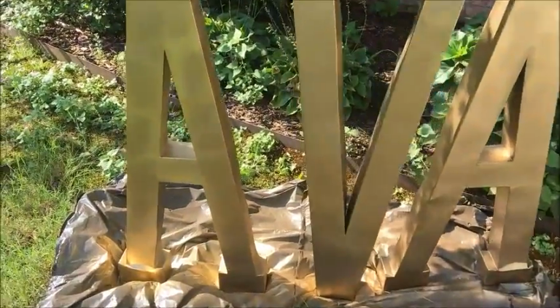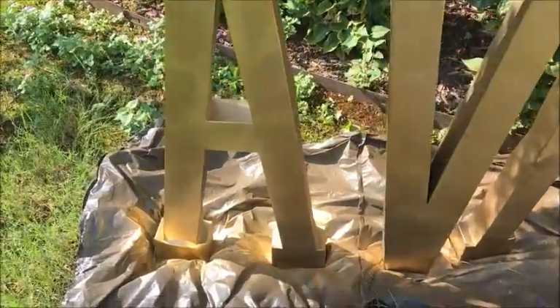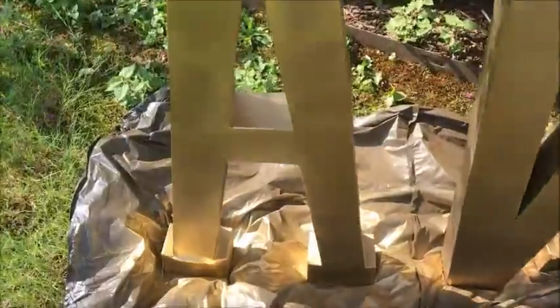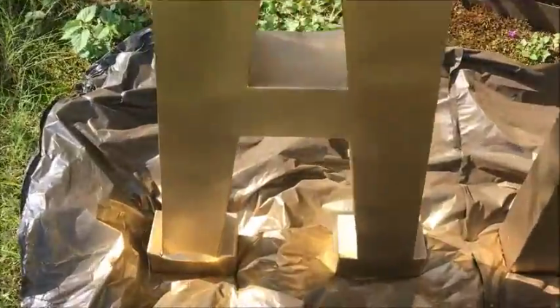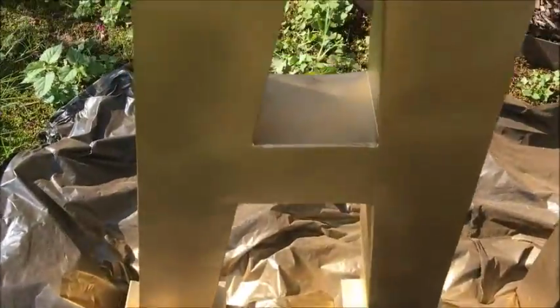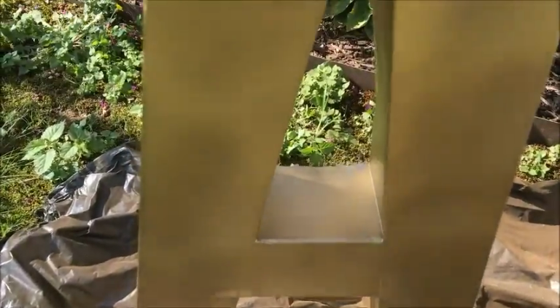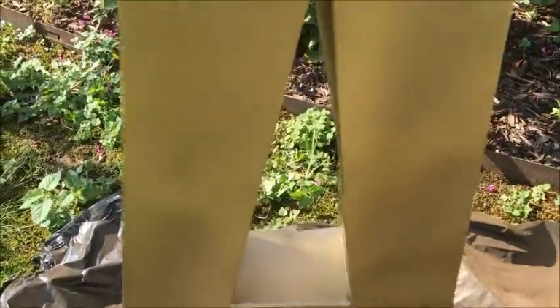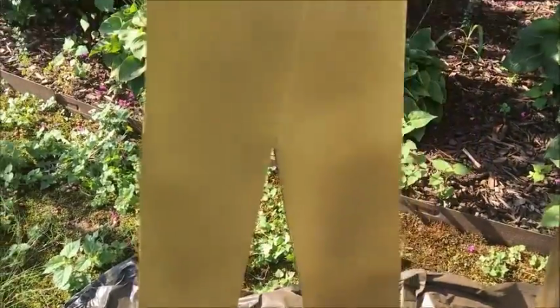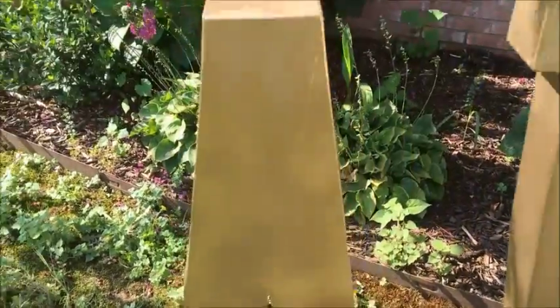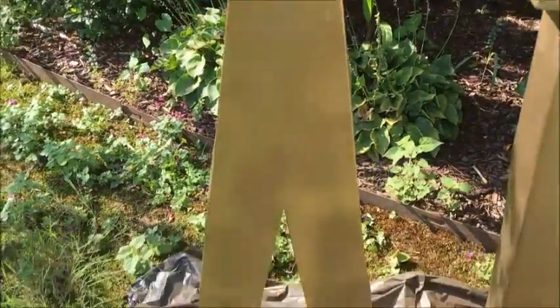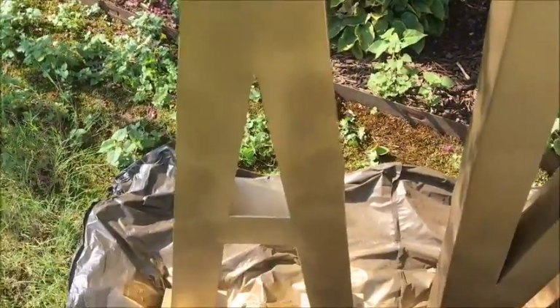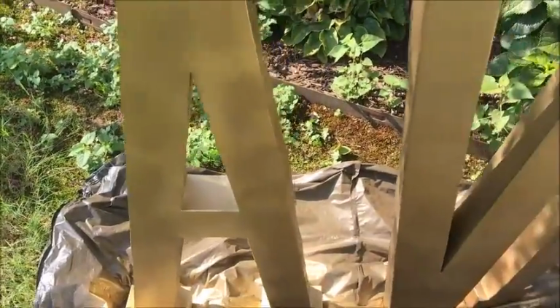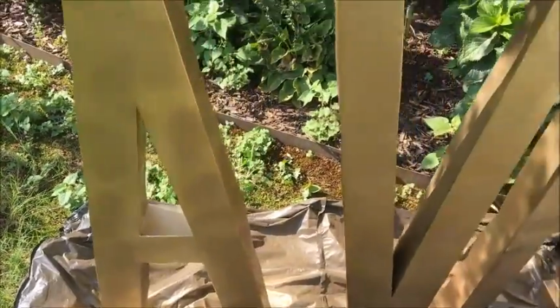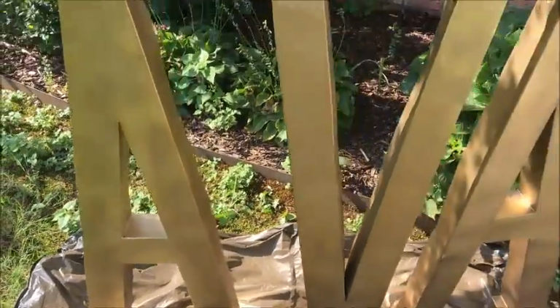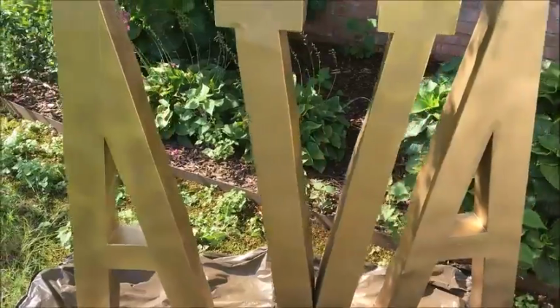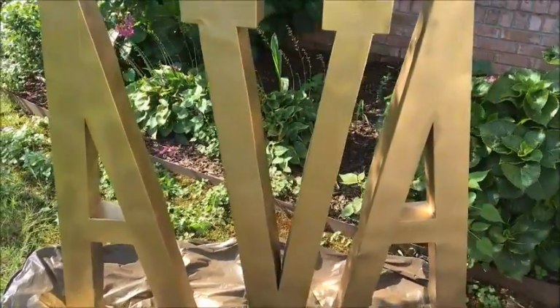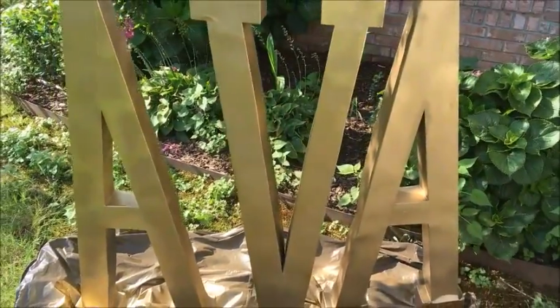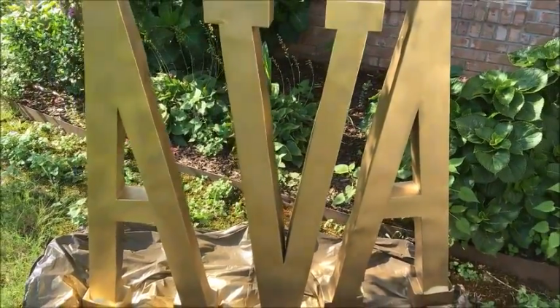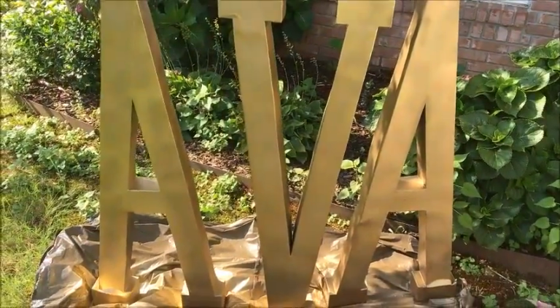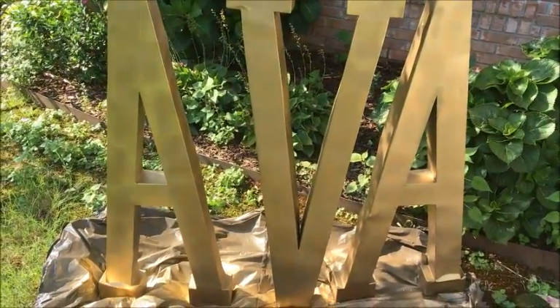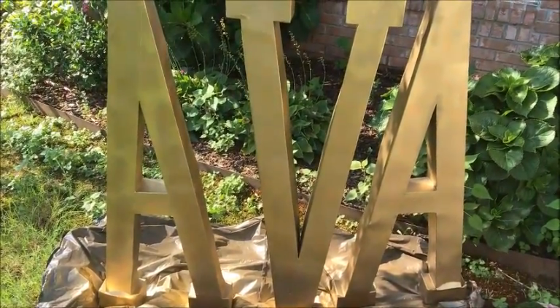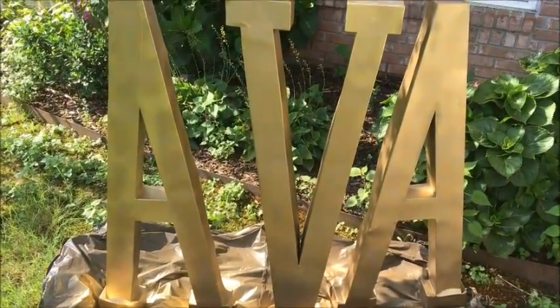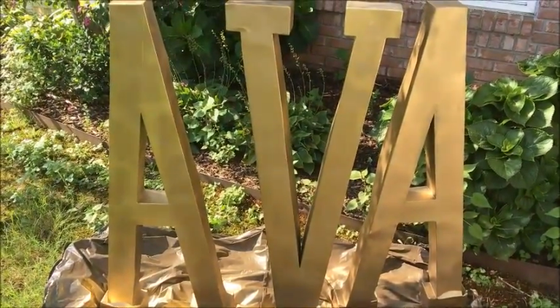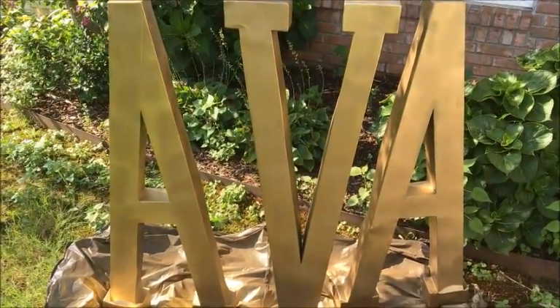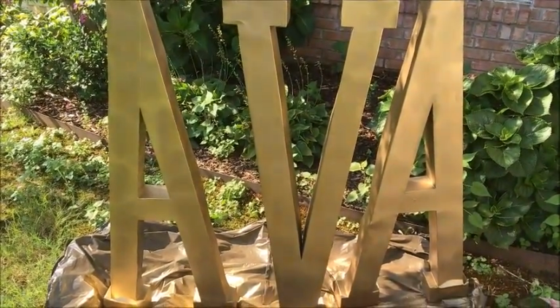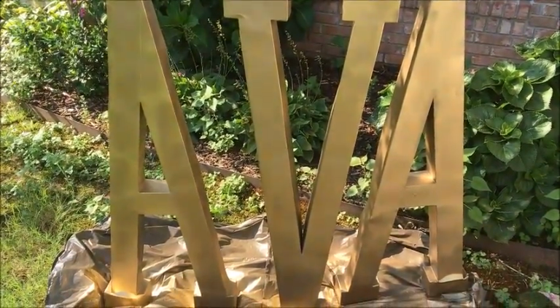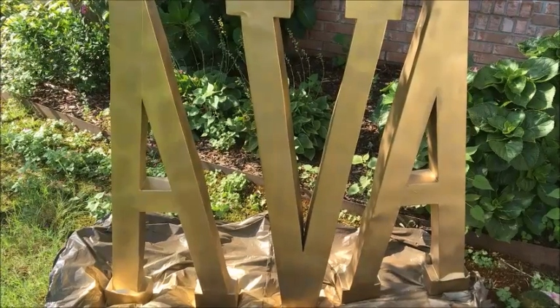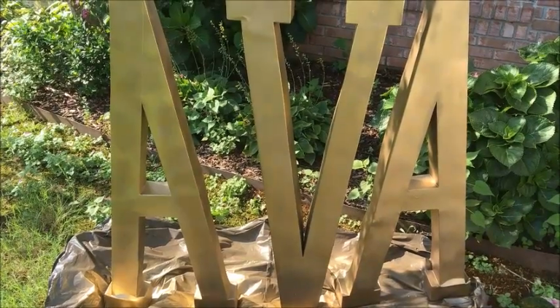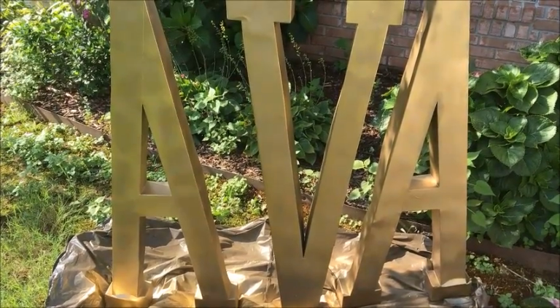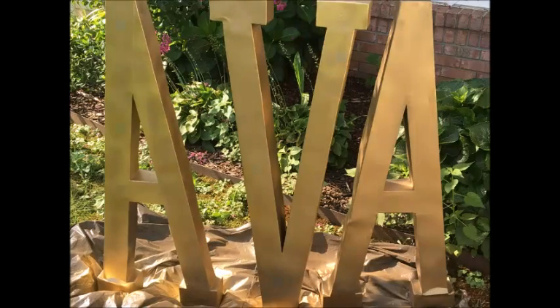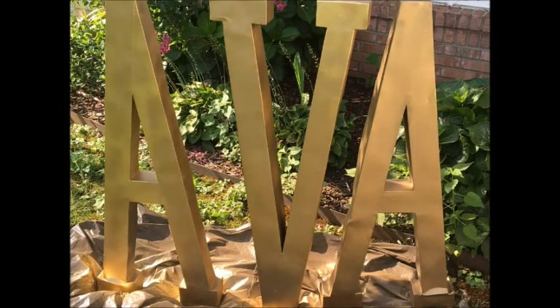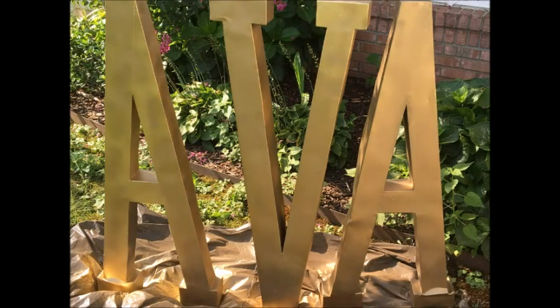Once the letters finished drying, I made sure I got really good coverage down on the inside so that when I got ready to glitter them, none of the black or blue color would show through the letters. I knew these would make an awesome impact at the baby shower.